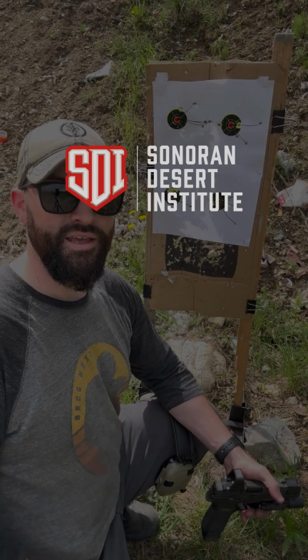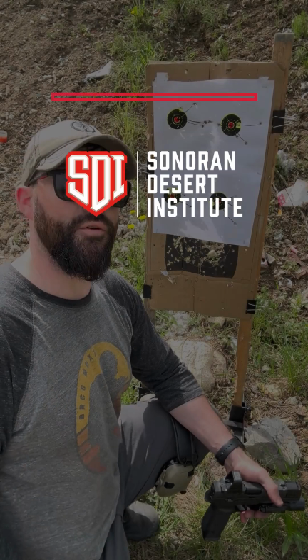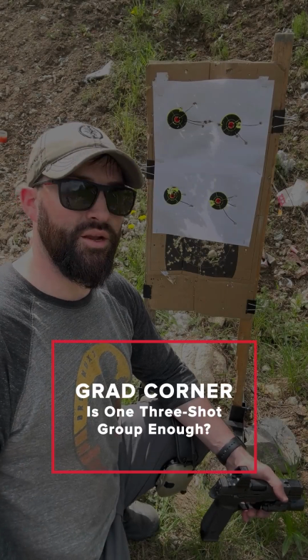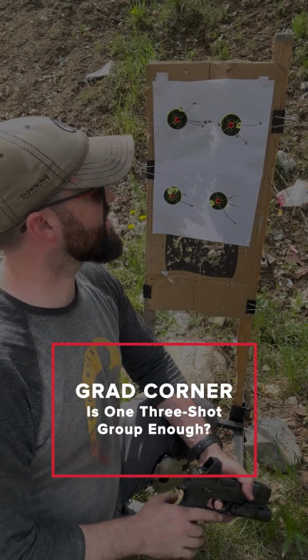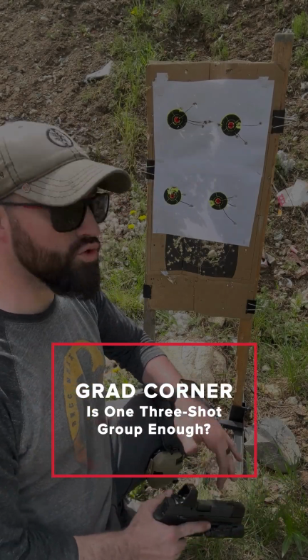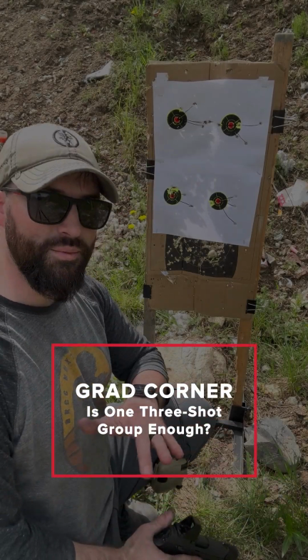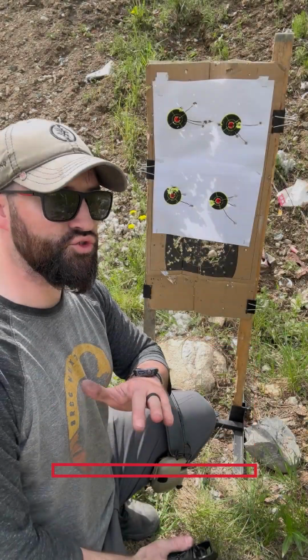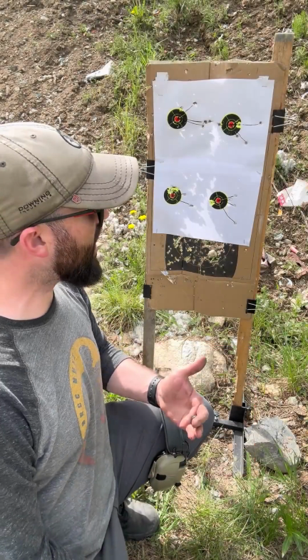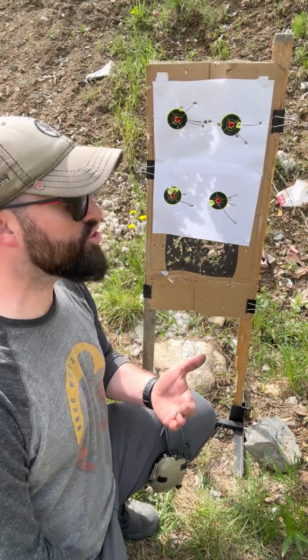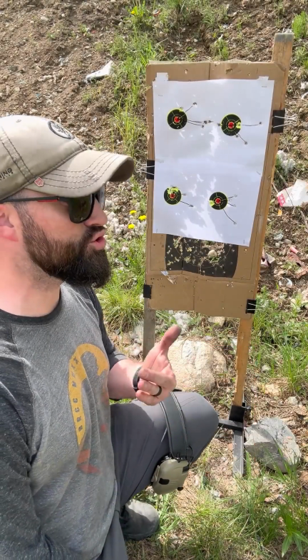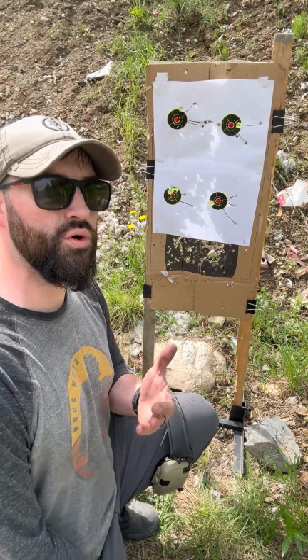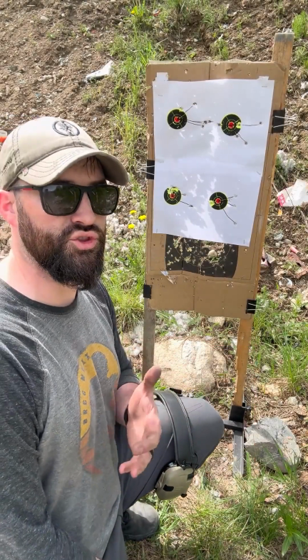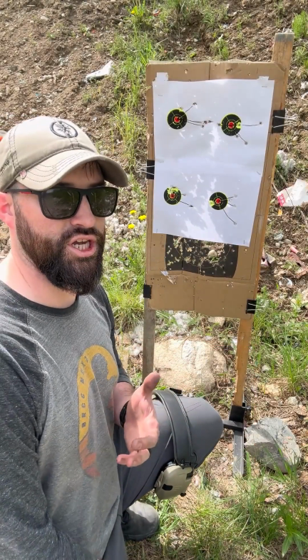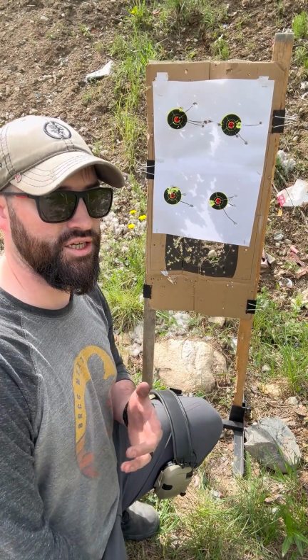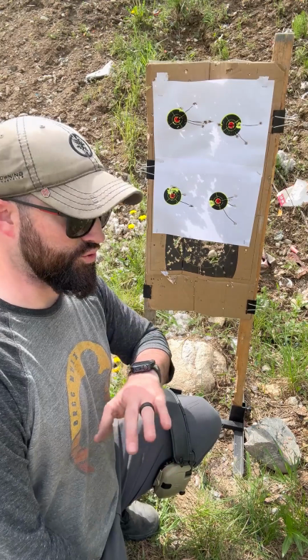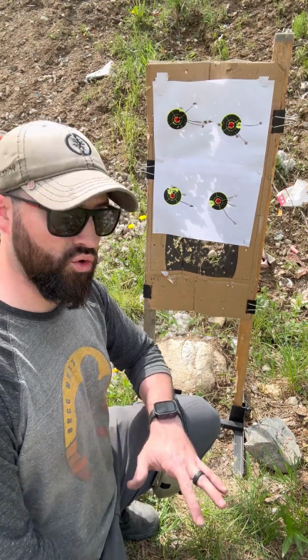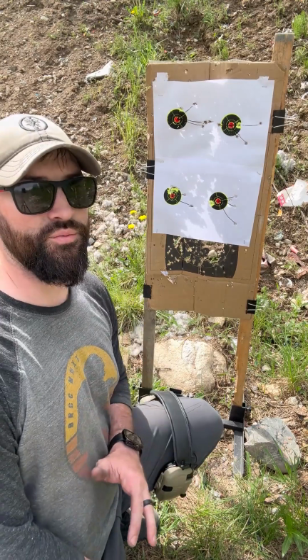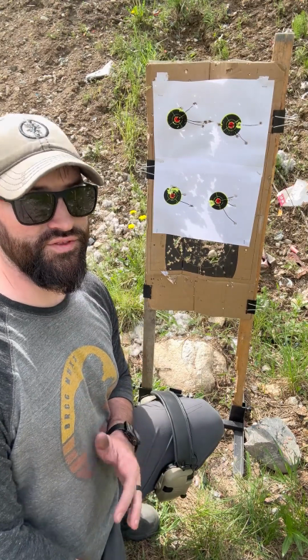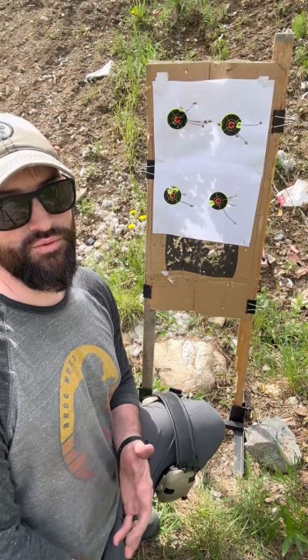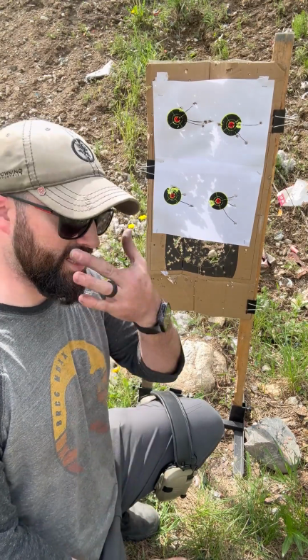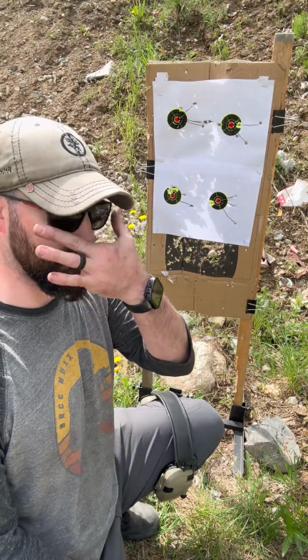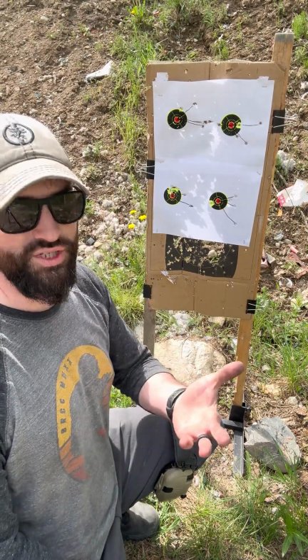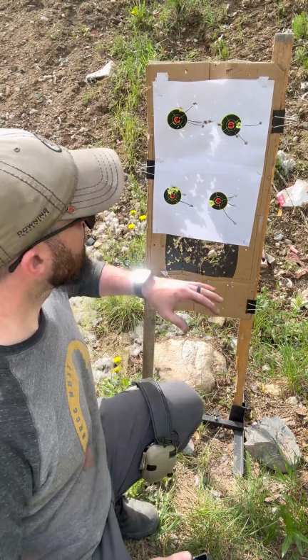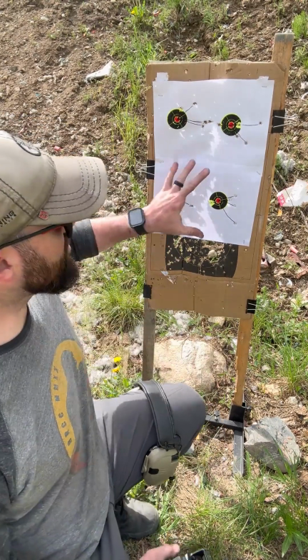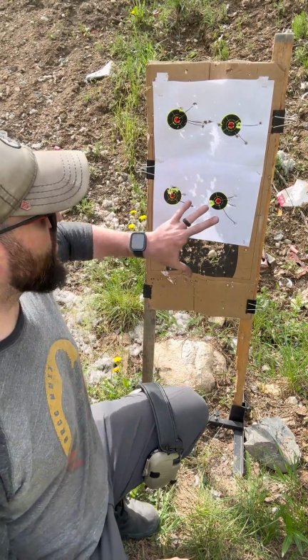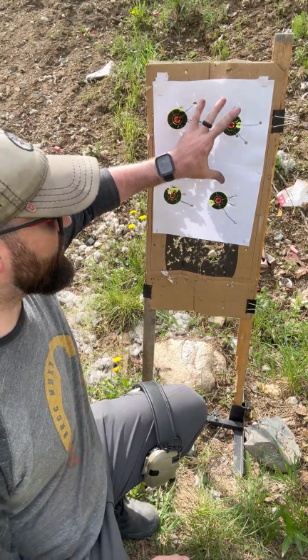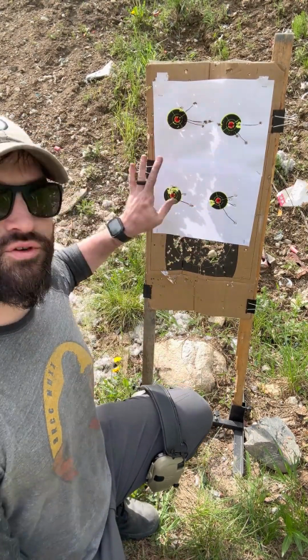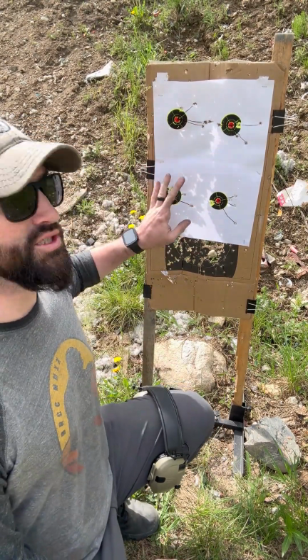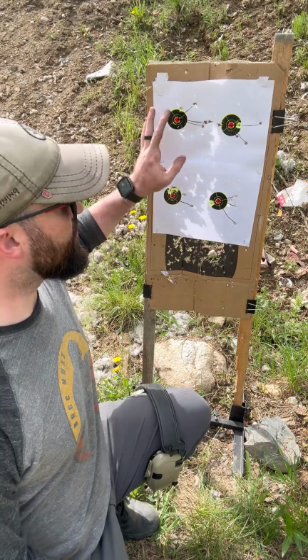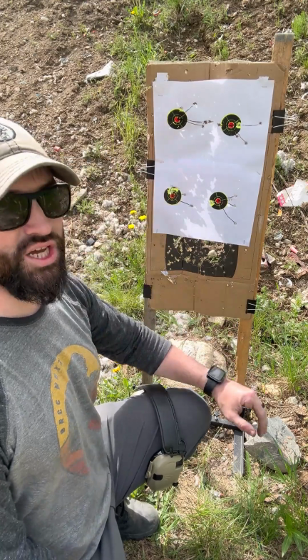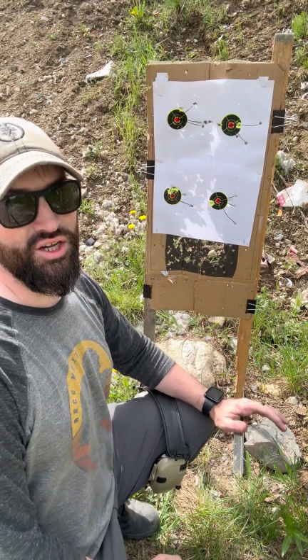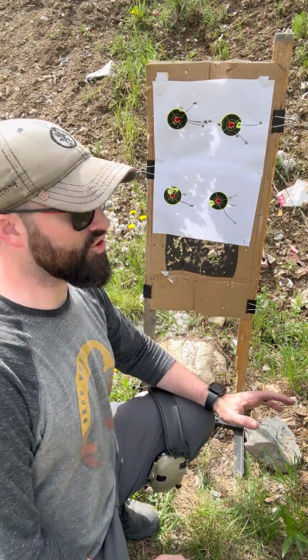Hey there folks, Caleb Downing with SDI, and real quick, I'm going to talk to you about why you should do more than just three shots when doing a total confirmation of zero, or checking zero over time. So here's an instance where we have four different targets, five shots on each target.